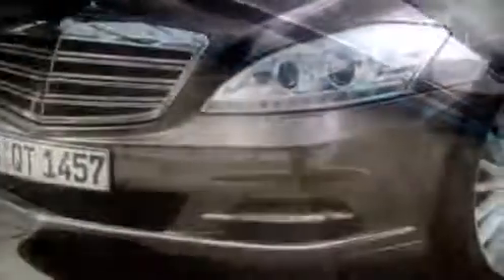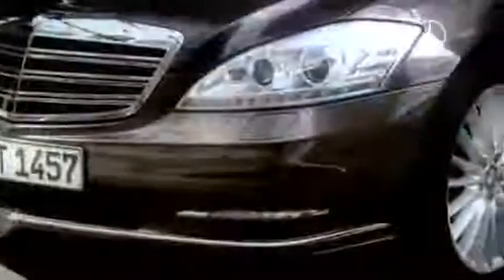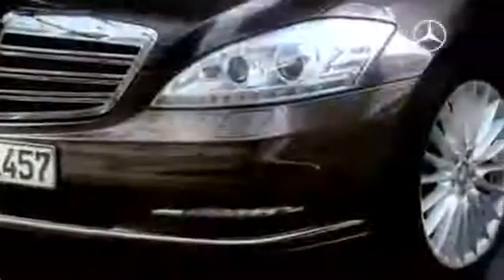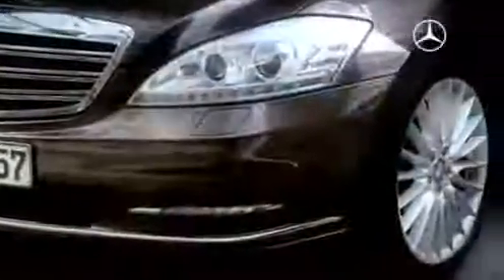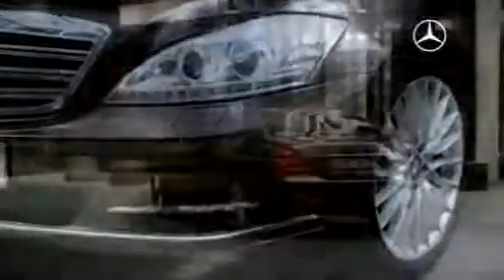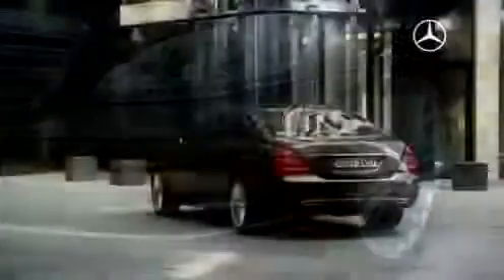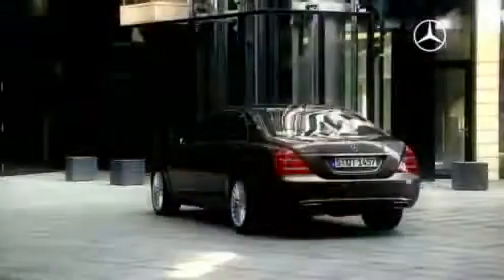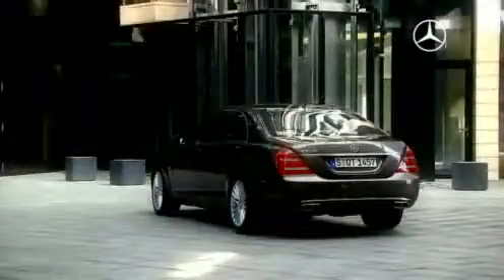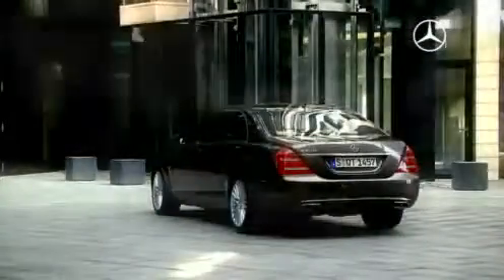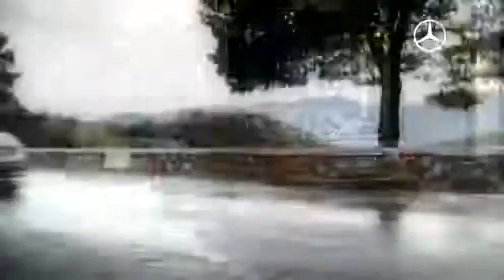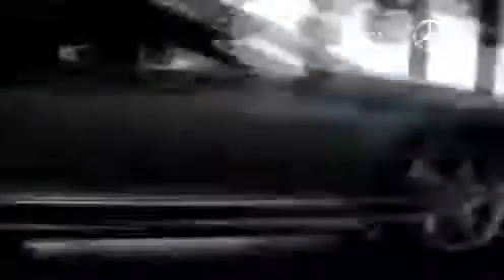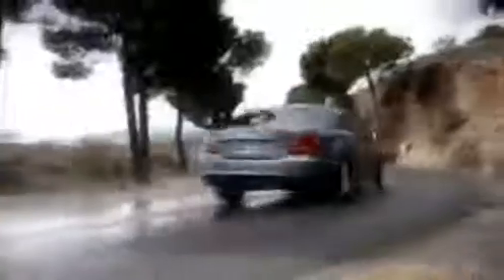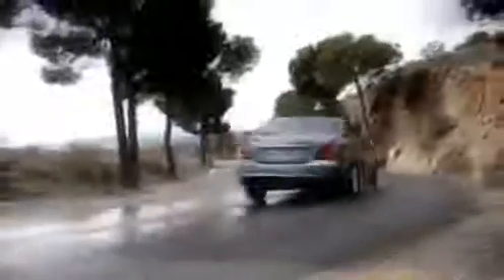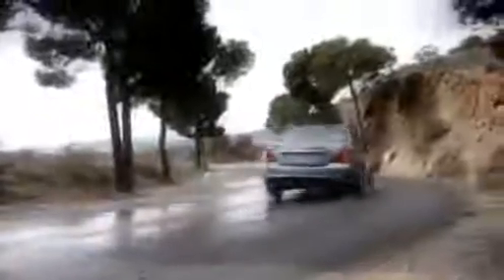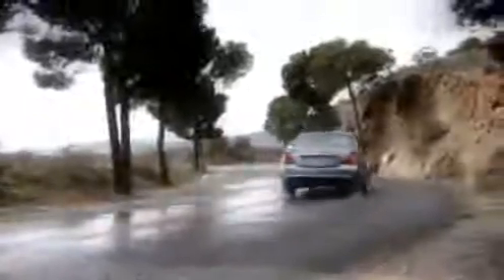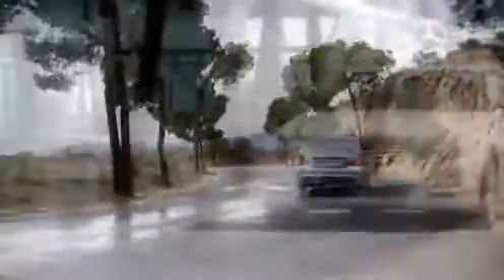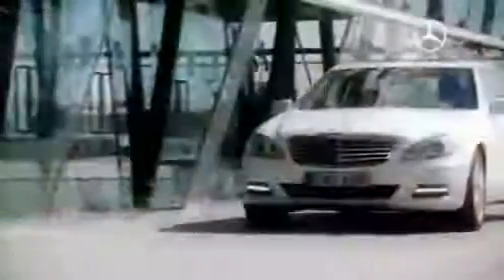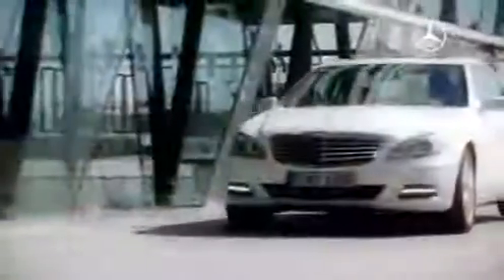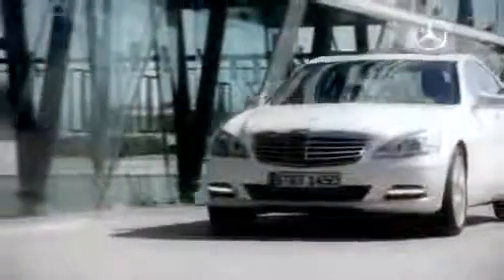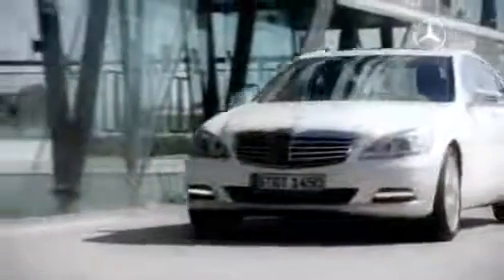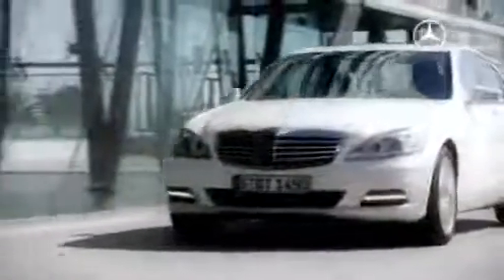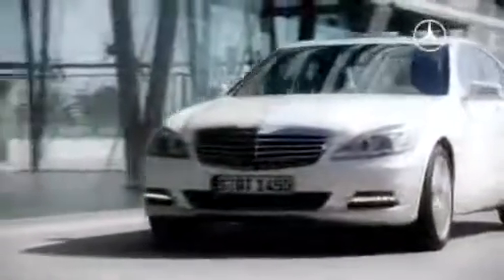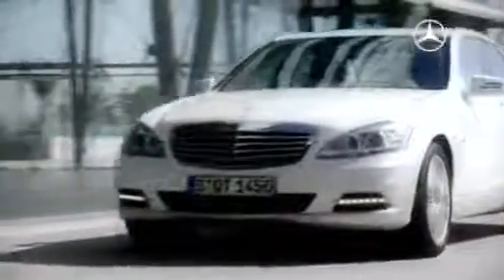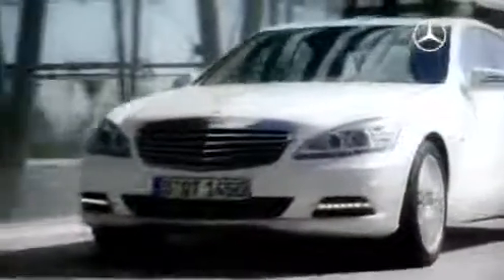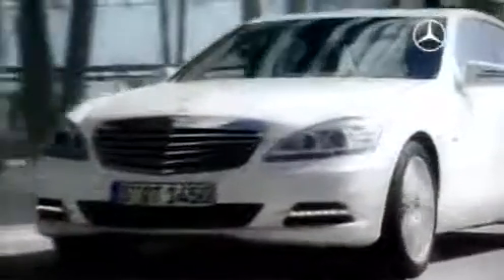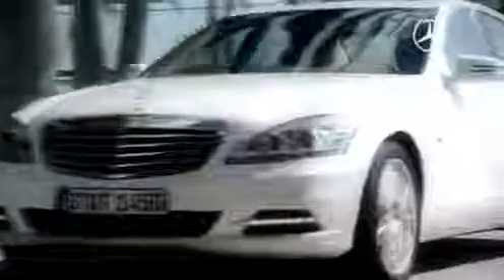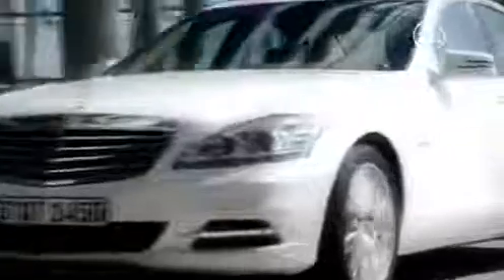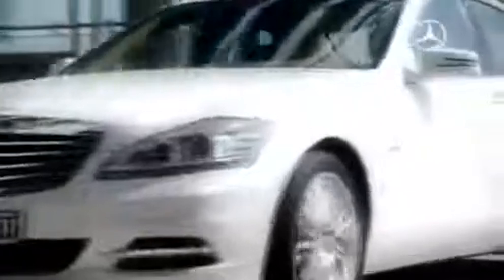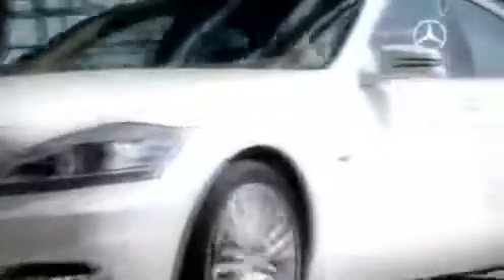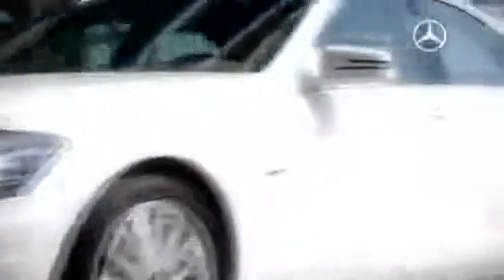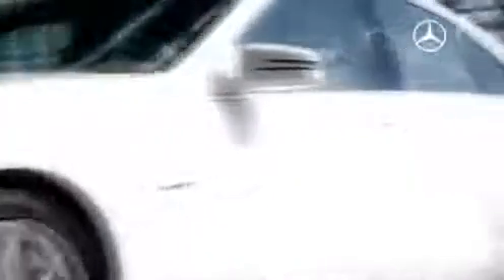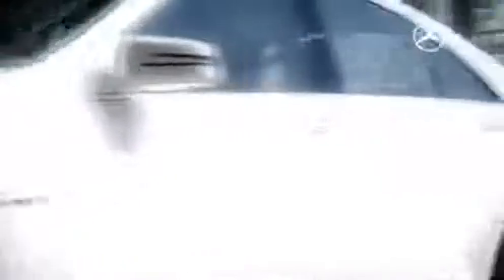Exclusive, efficient and safe, the revised S-Class 2009 from Mercedes-Benz is in every regard the epitome of an innovative premium limousine and the continuation of a success story.